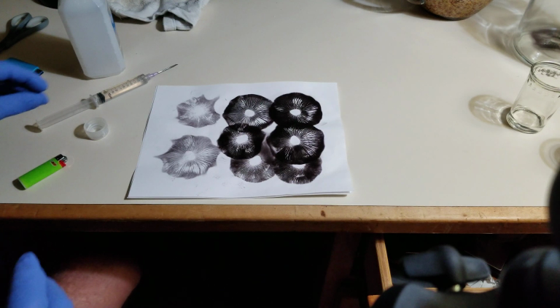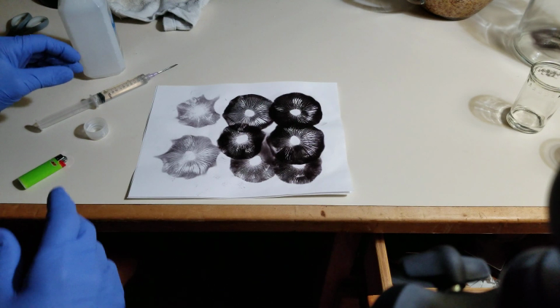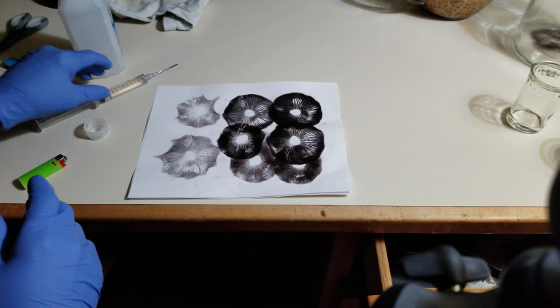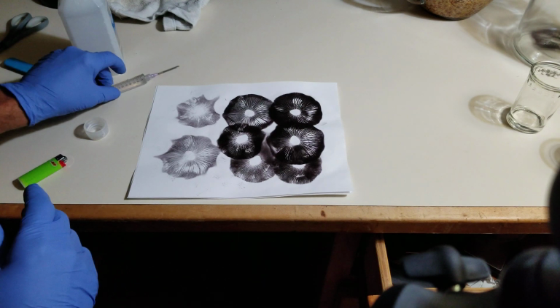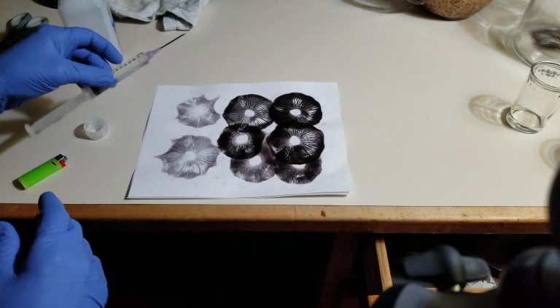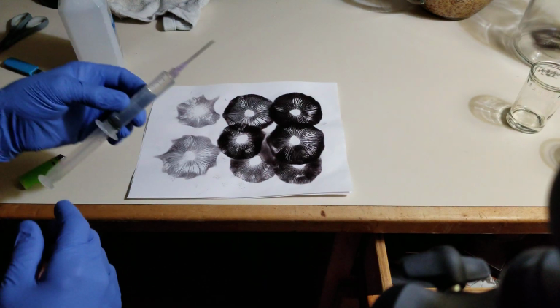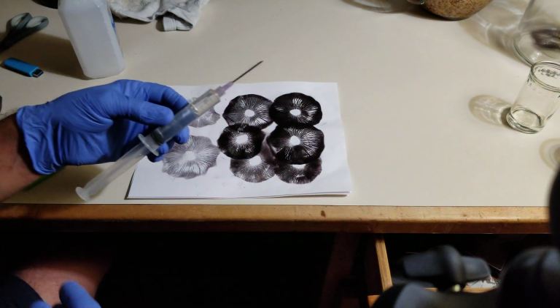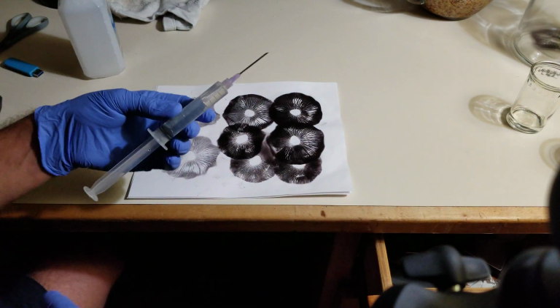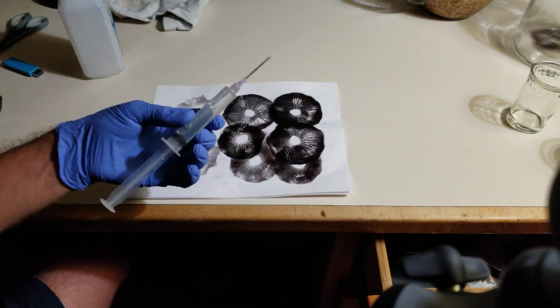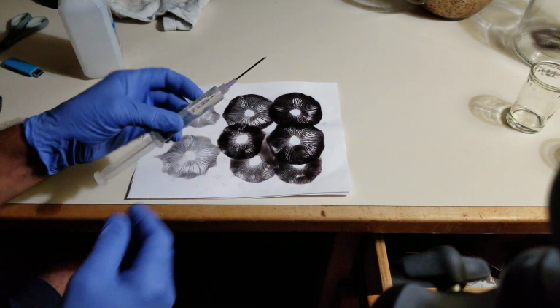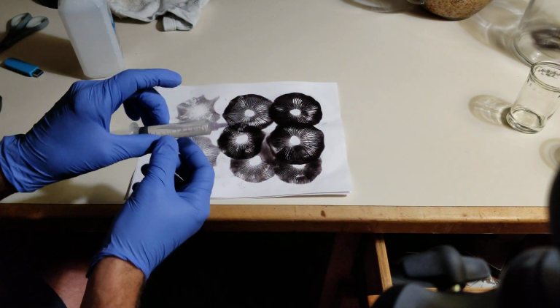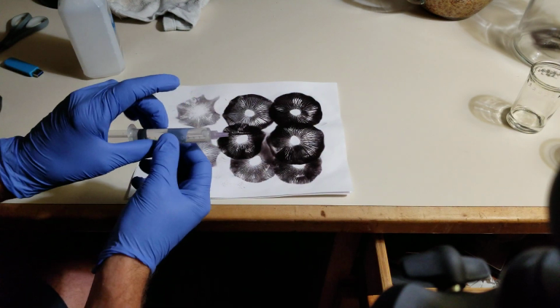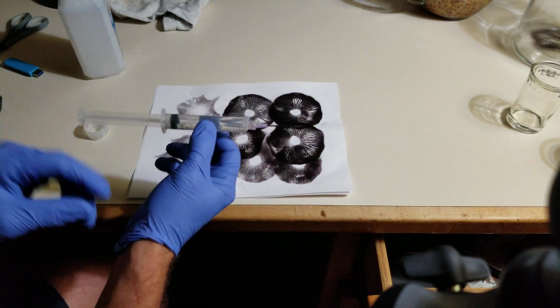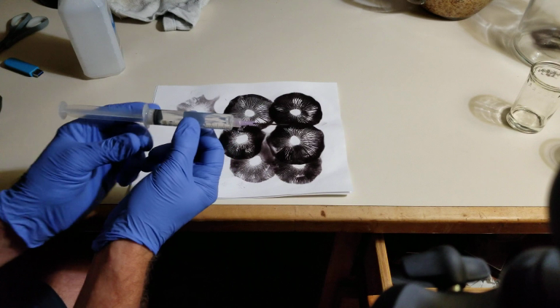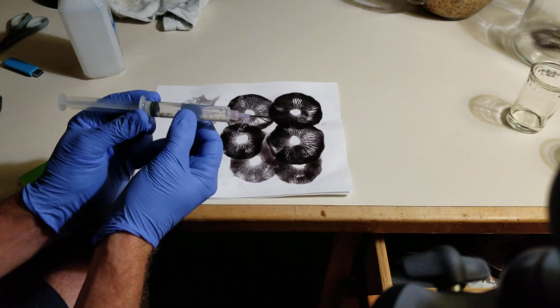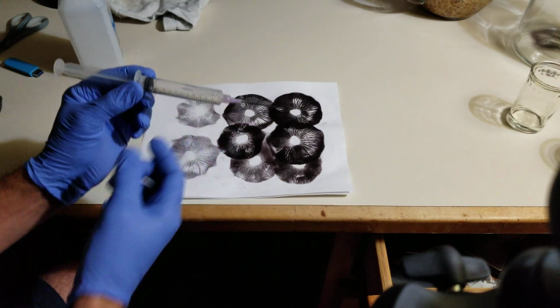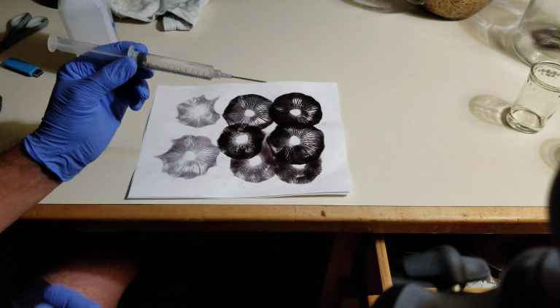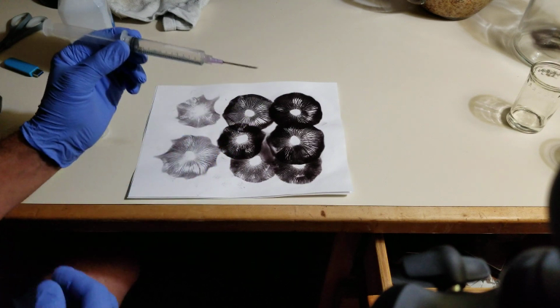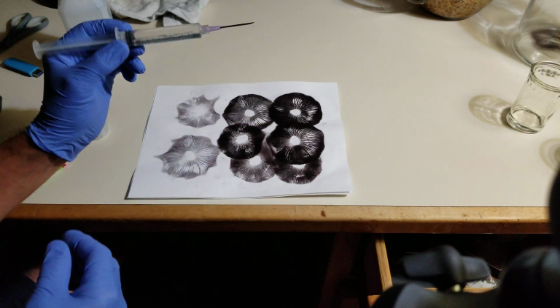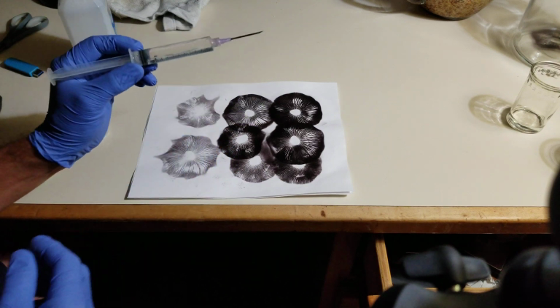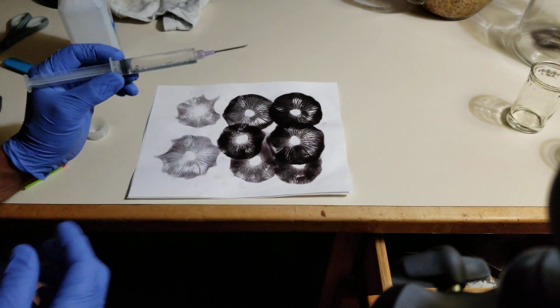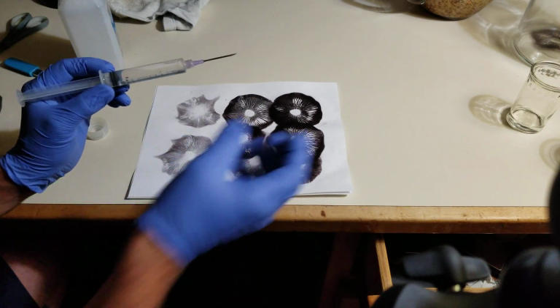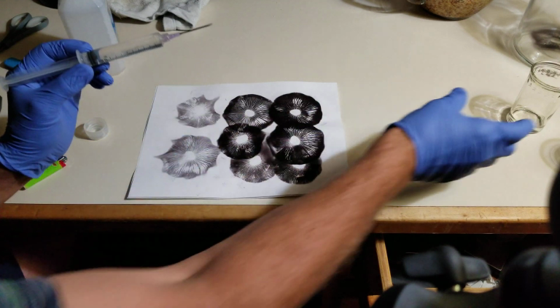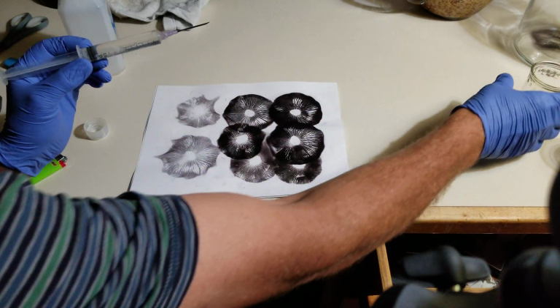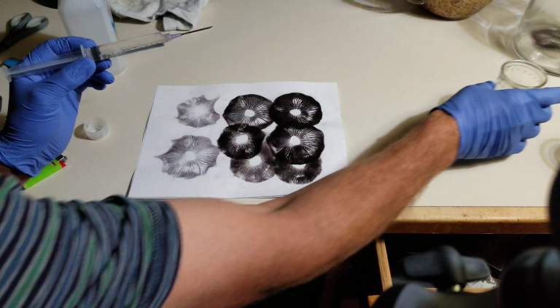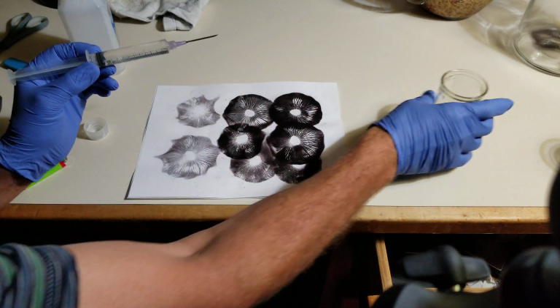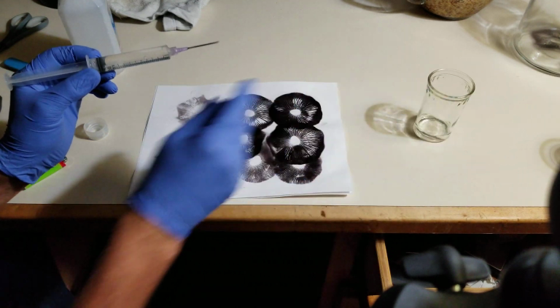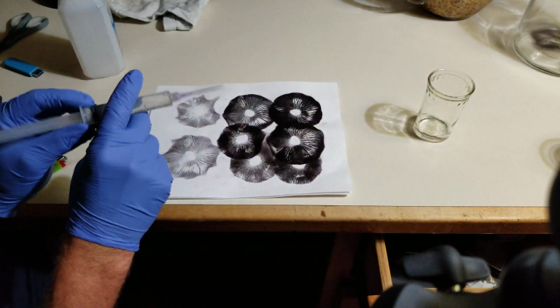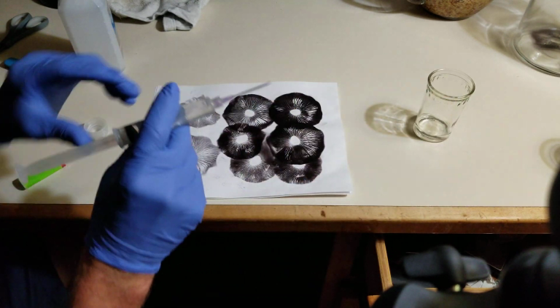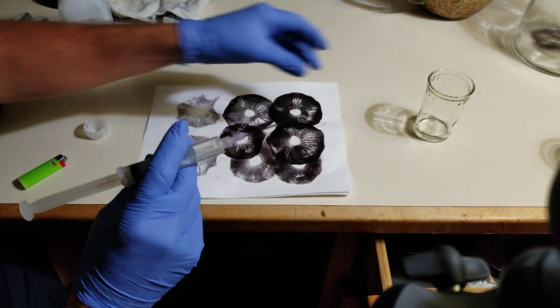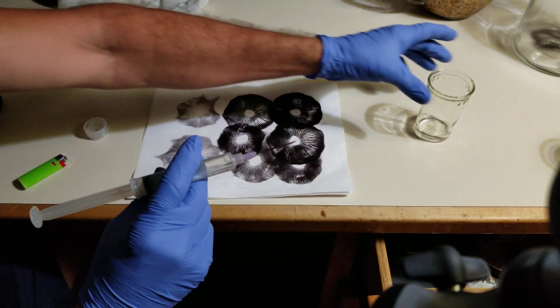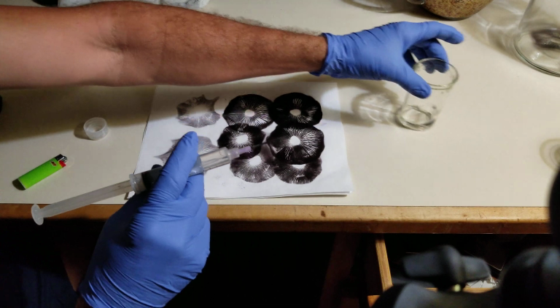Now that the needle is cool, the water in the needle and the syringe is cool, we're going to withdraw spores.